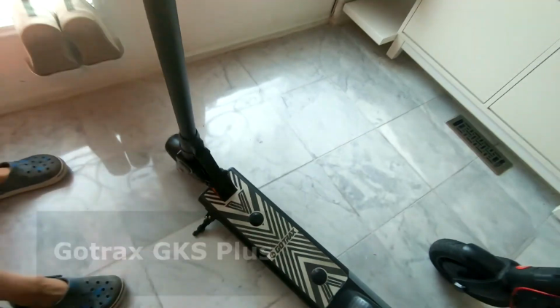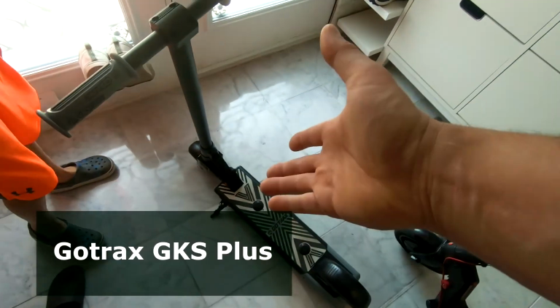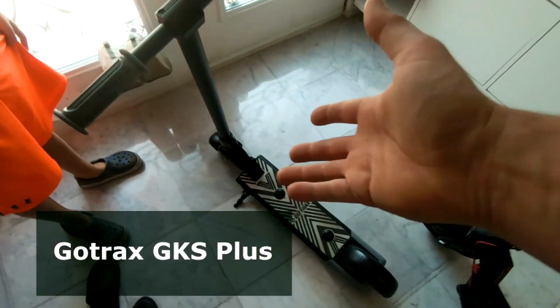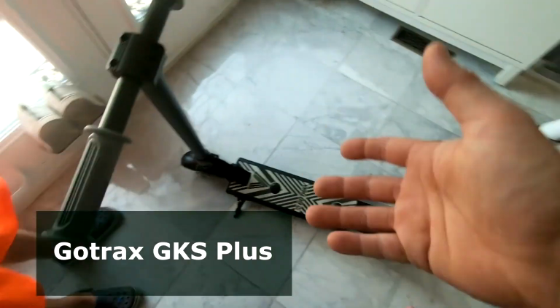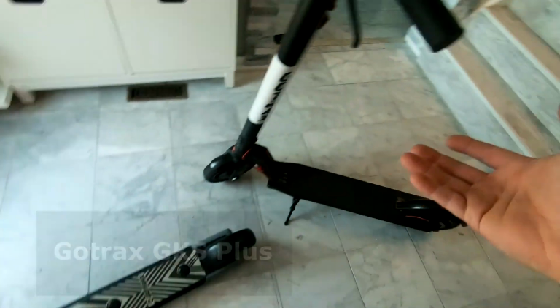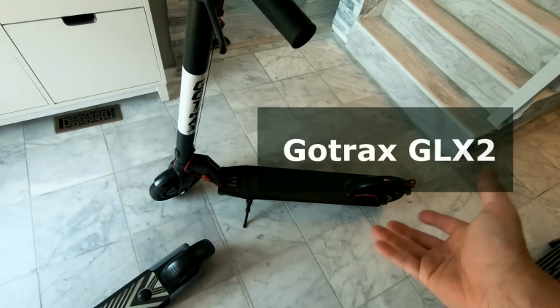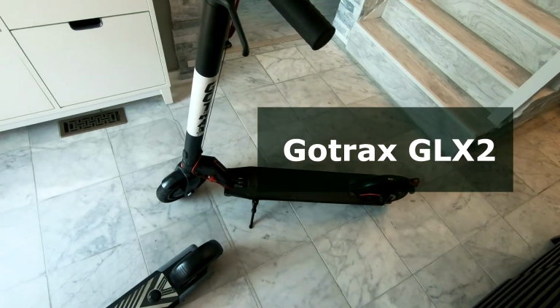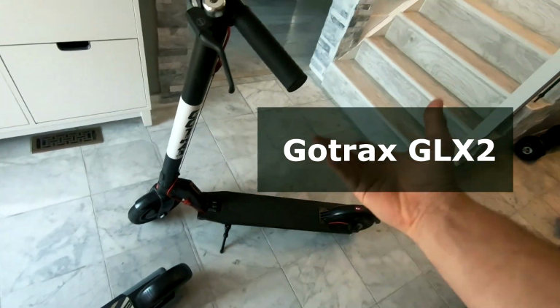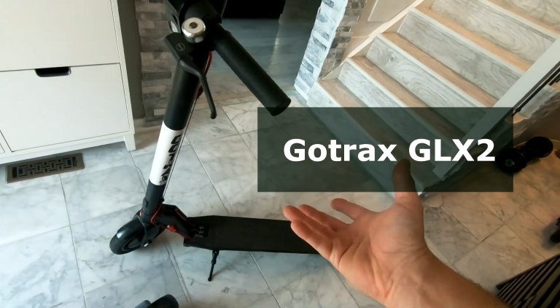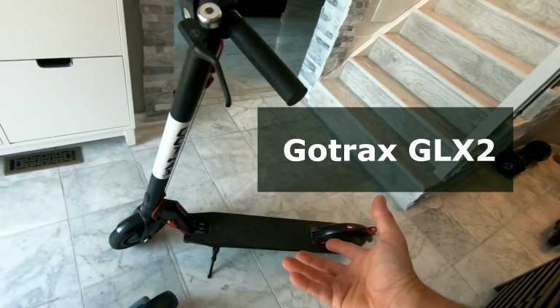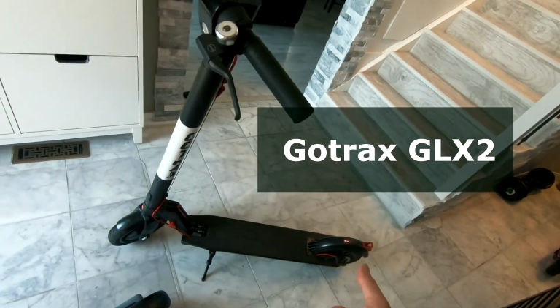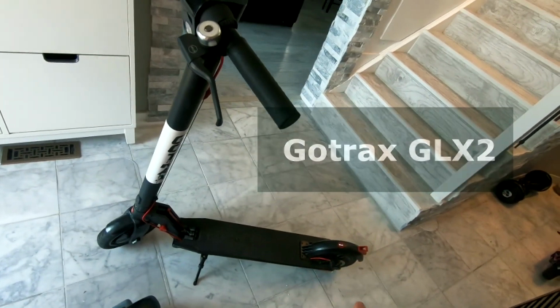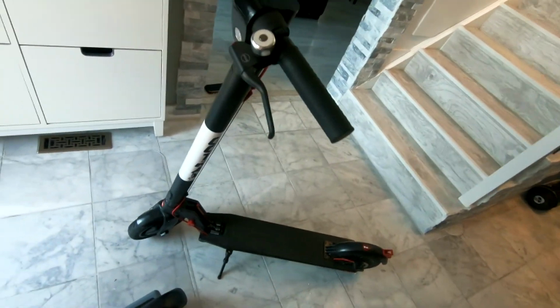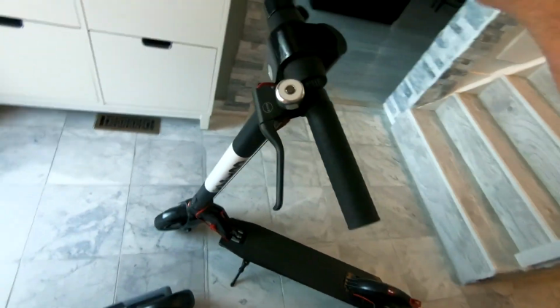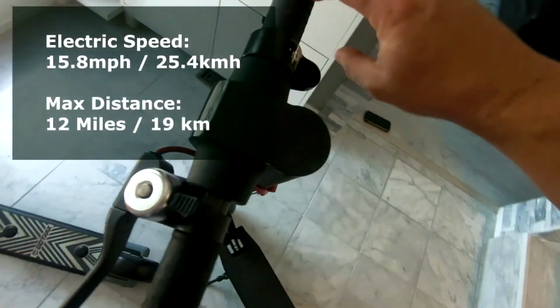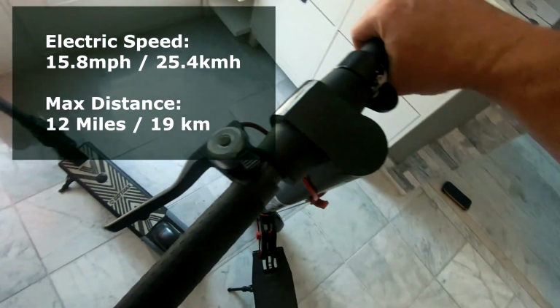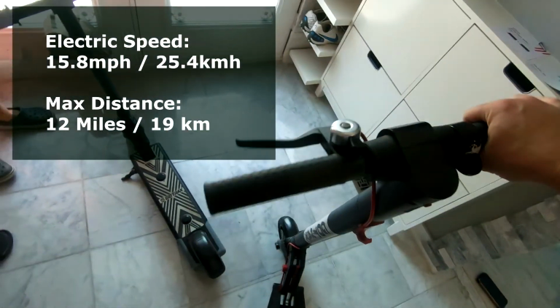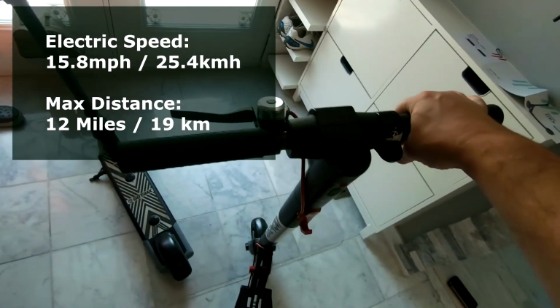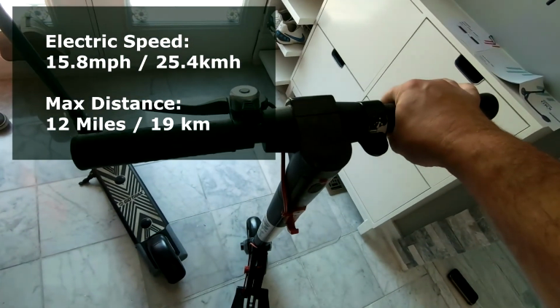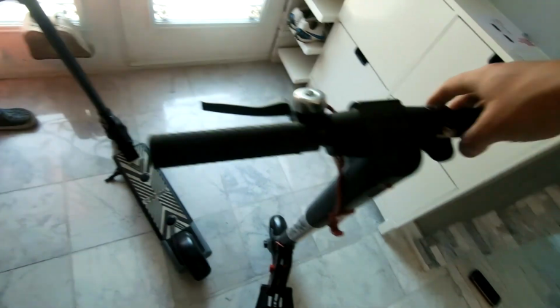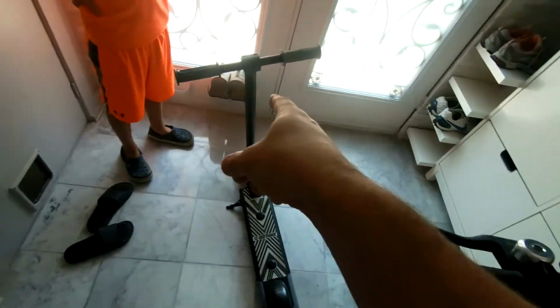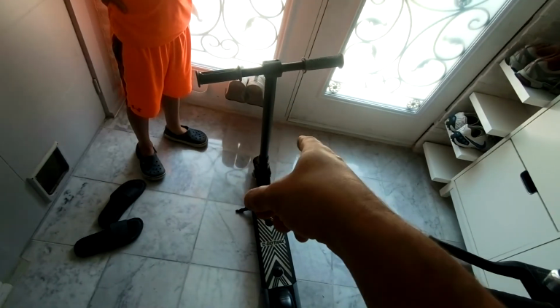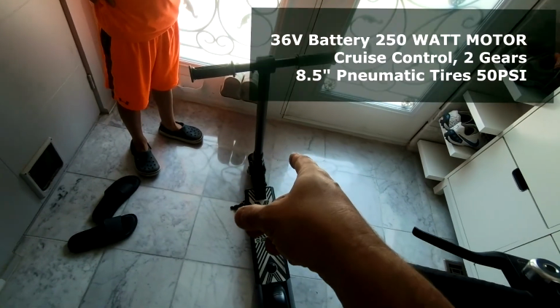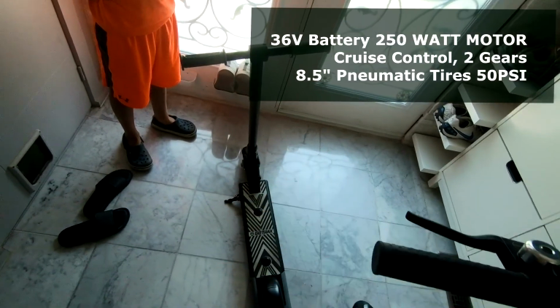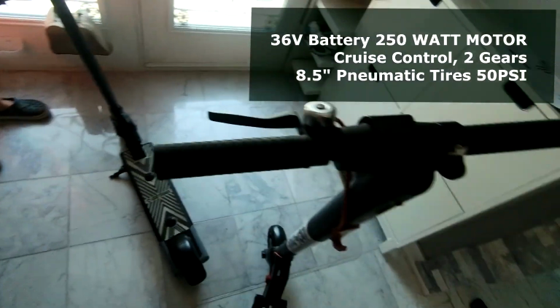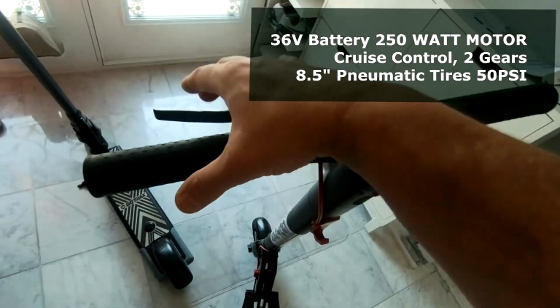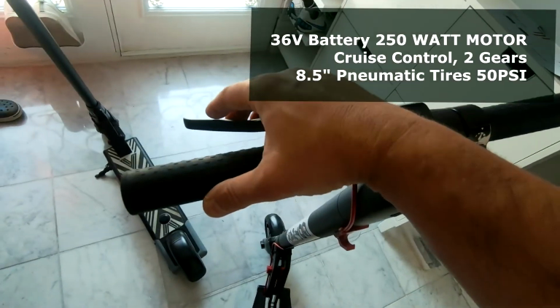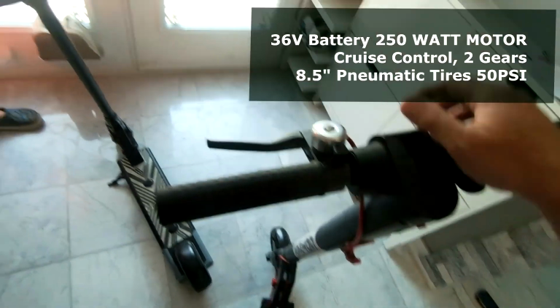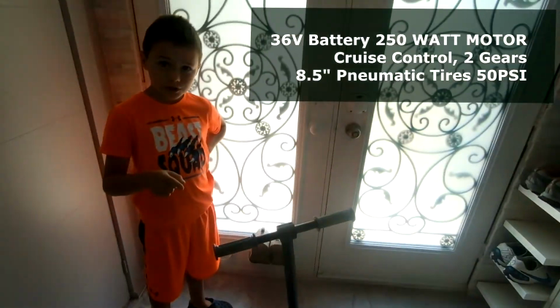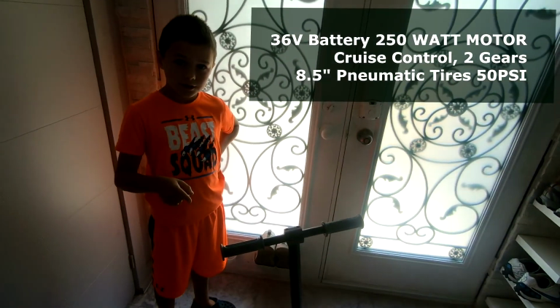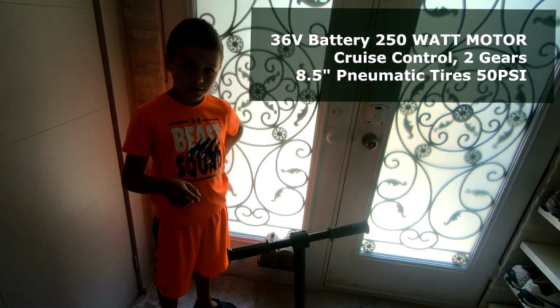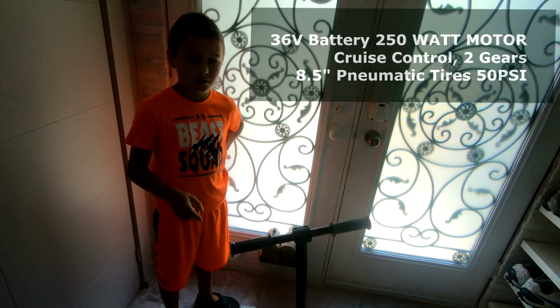So the big difference between the kid scooter and the adult scooter is obviously the speed and the distance. This one goes 15.5 miles per hour, which is double the speed of that one, and that's about 24.5 kilometers.